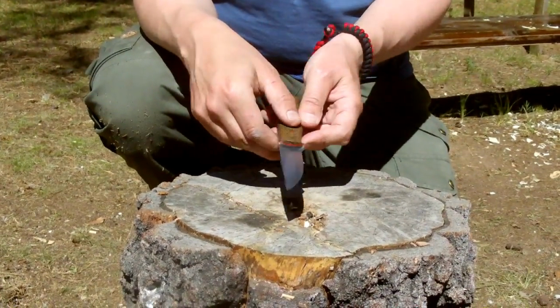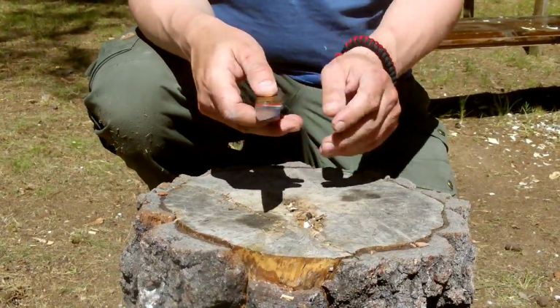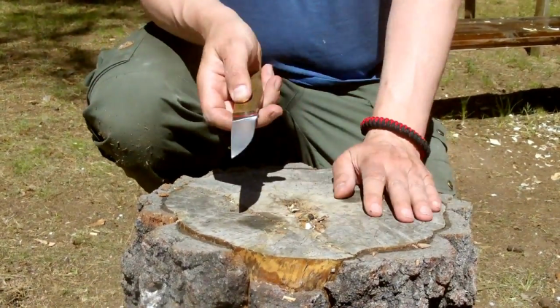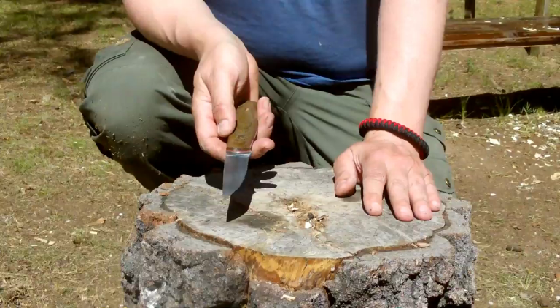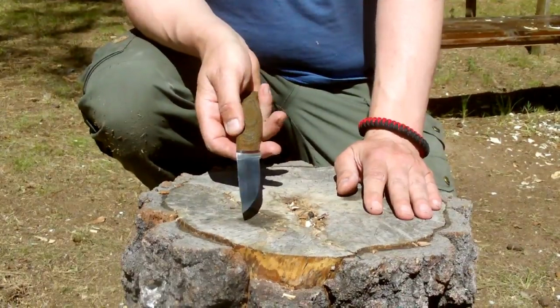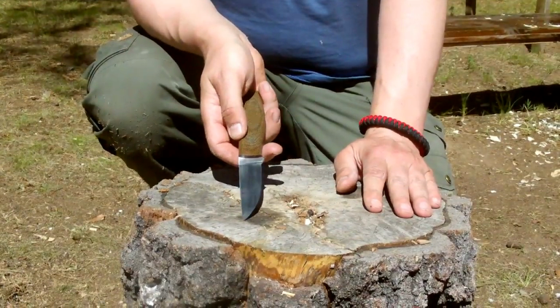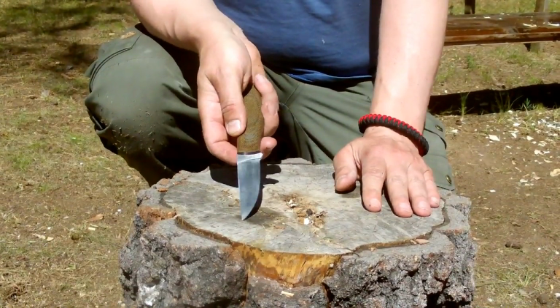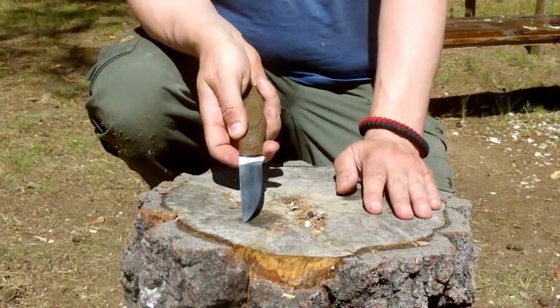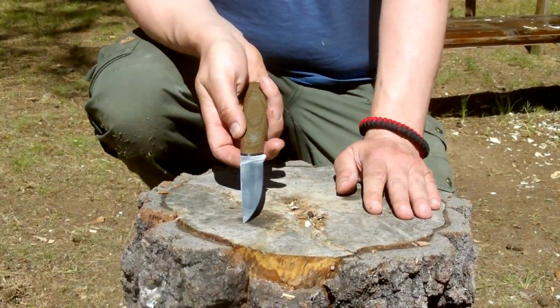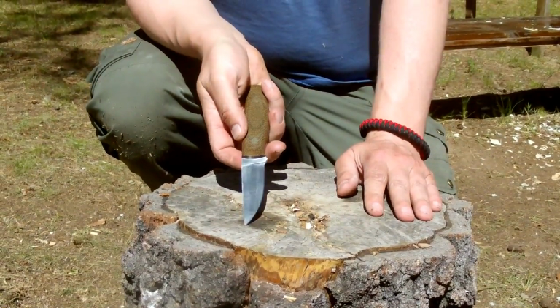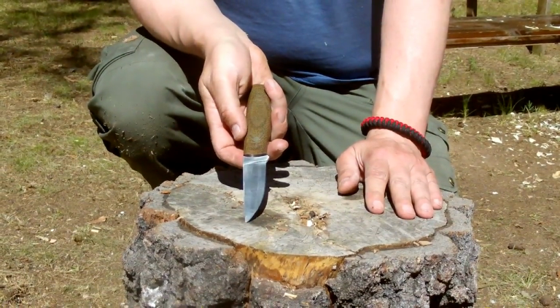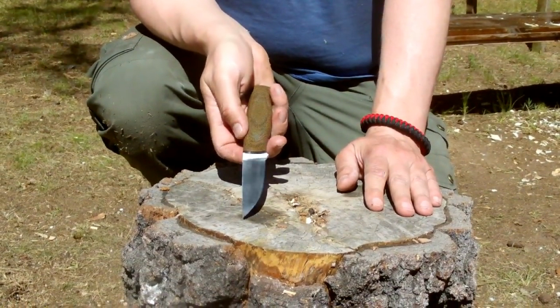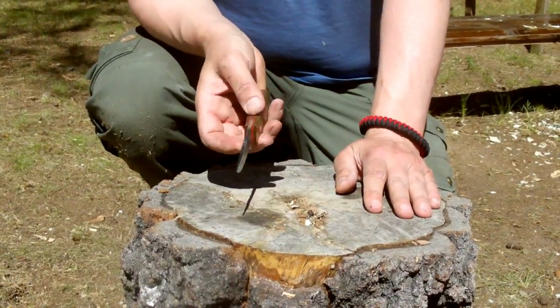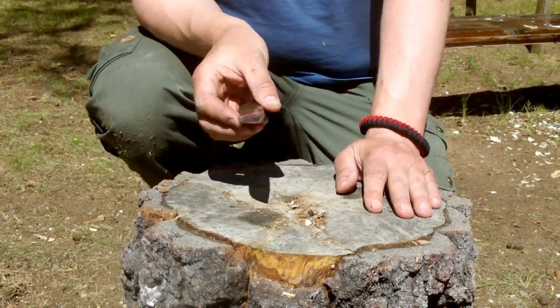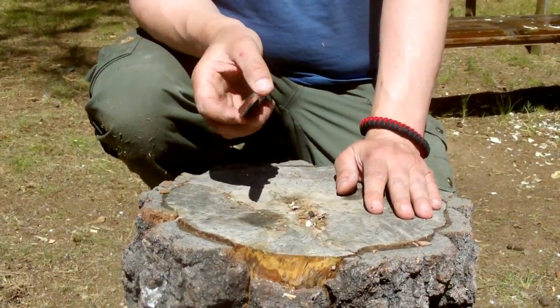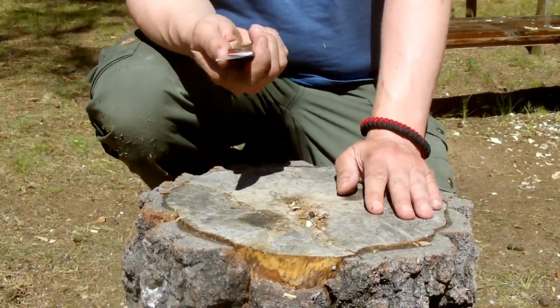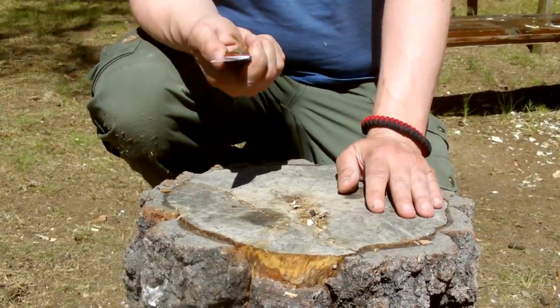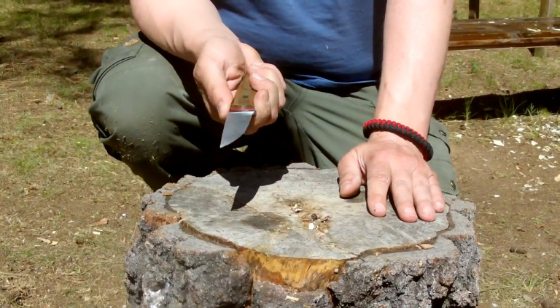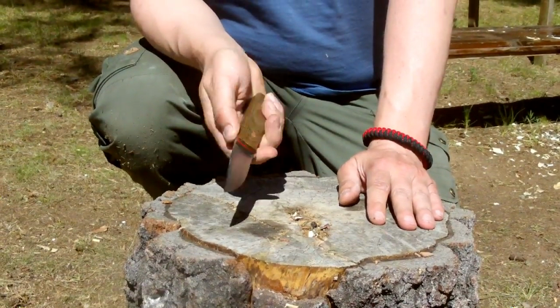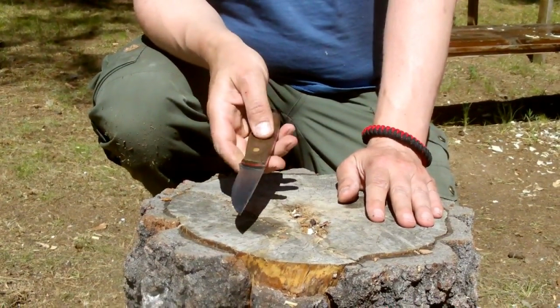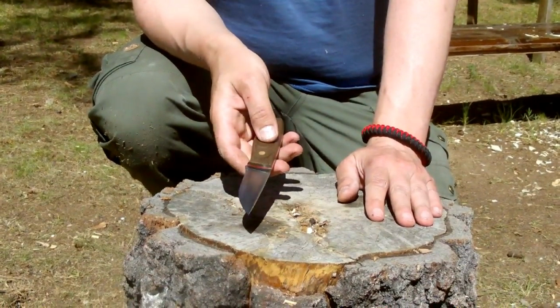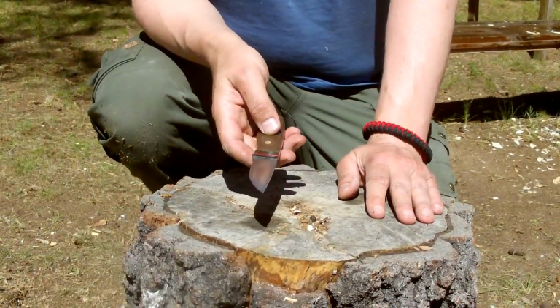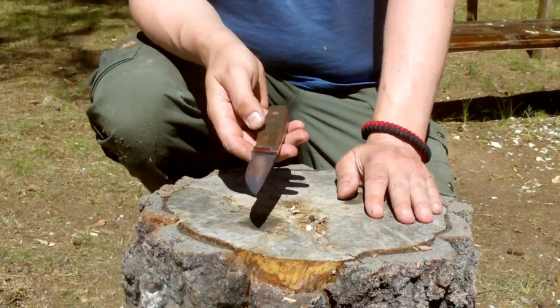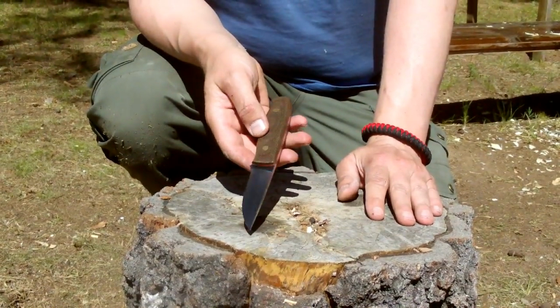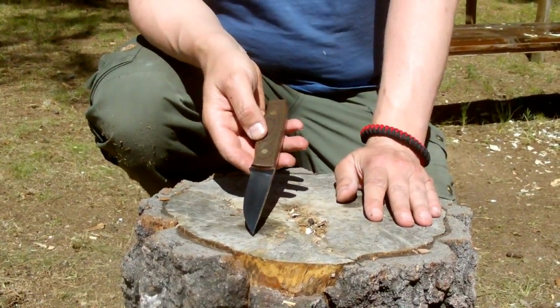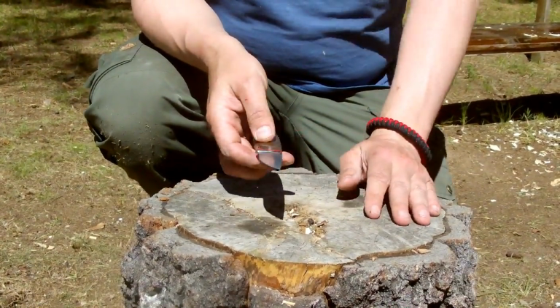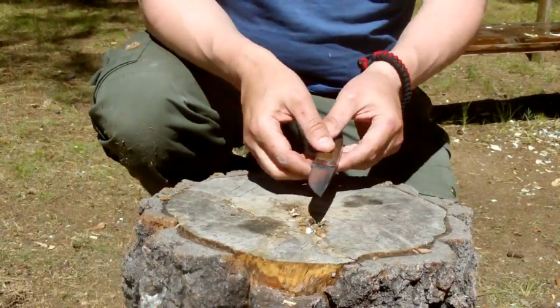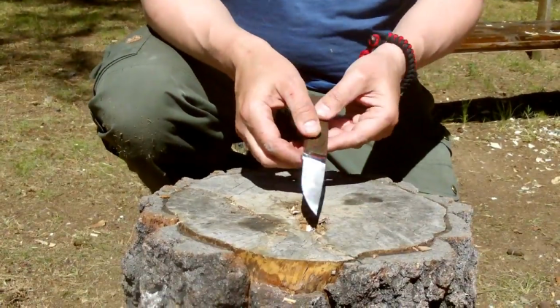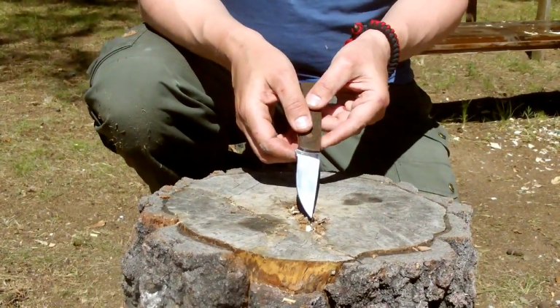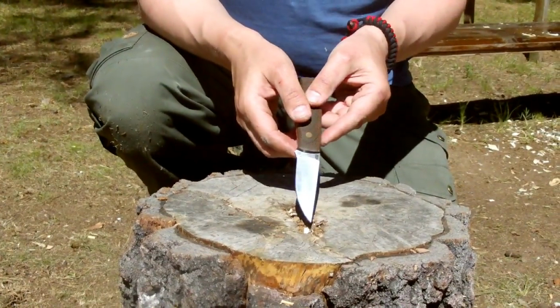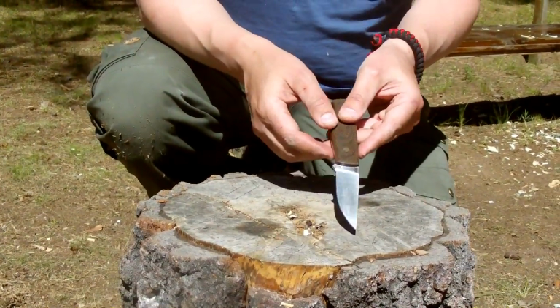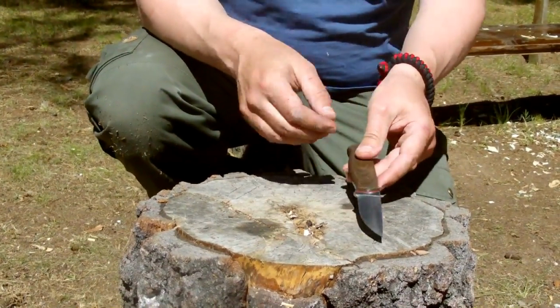This is the smallest knife I'm going to test this time, but it is just a beautiful knife. You have it nicely in your hand and it has just been marvelous to work with.